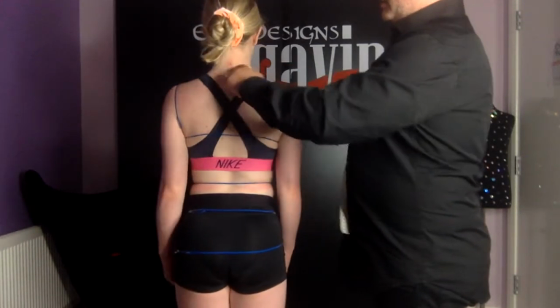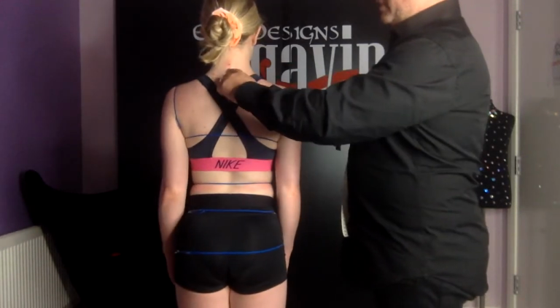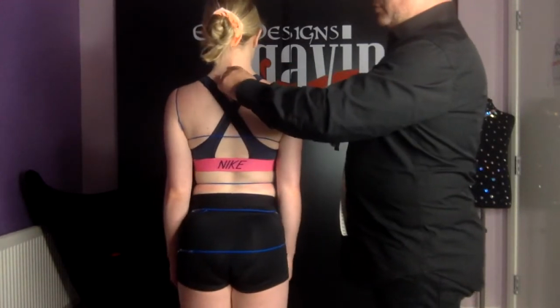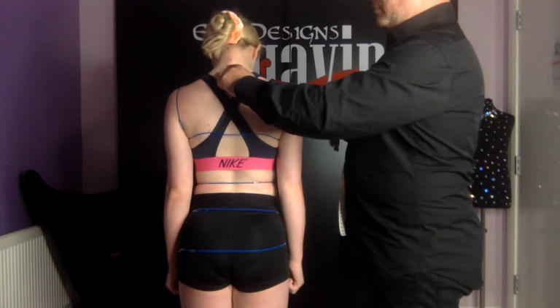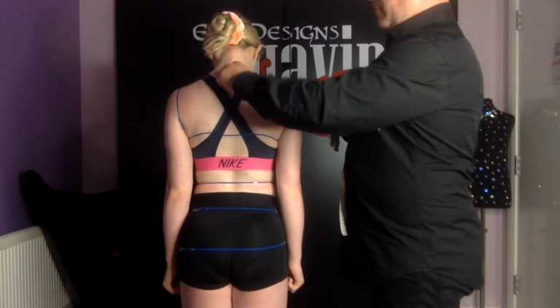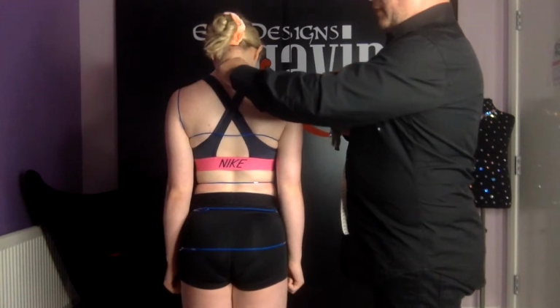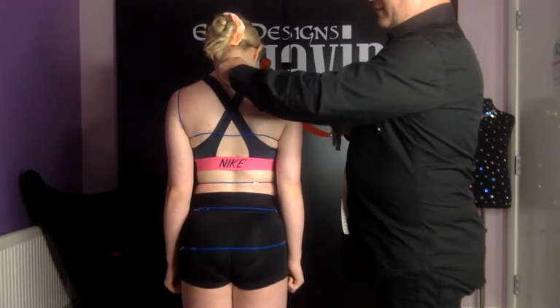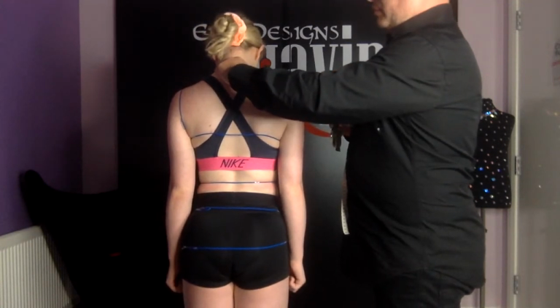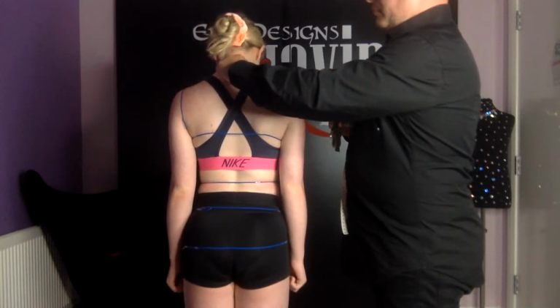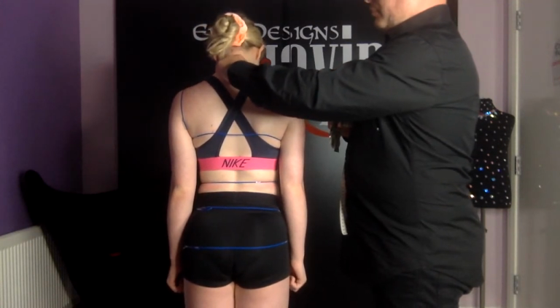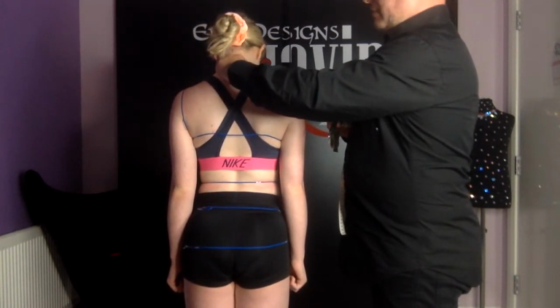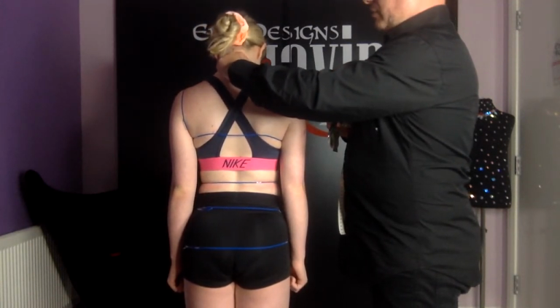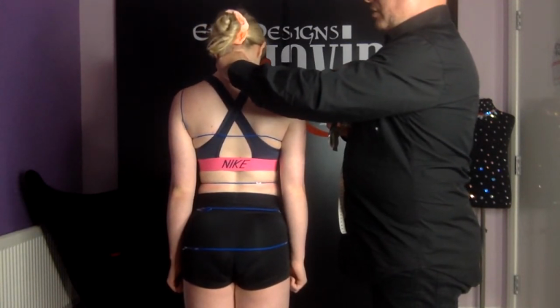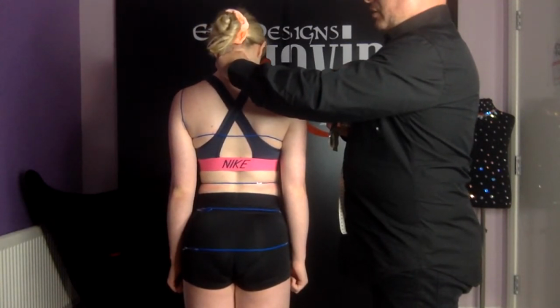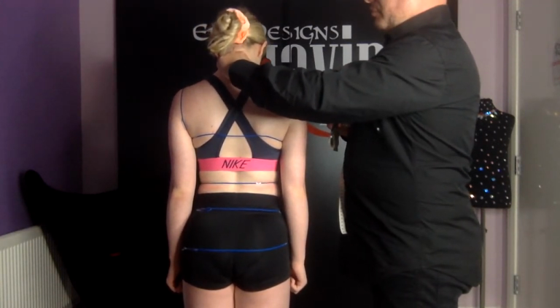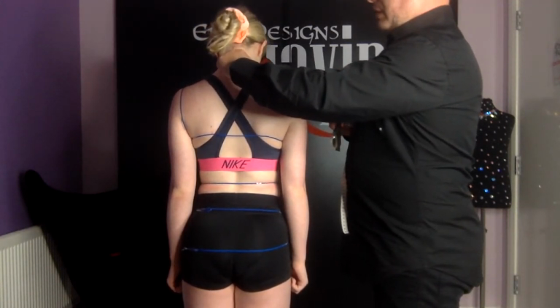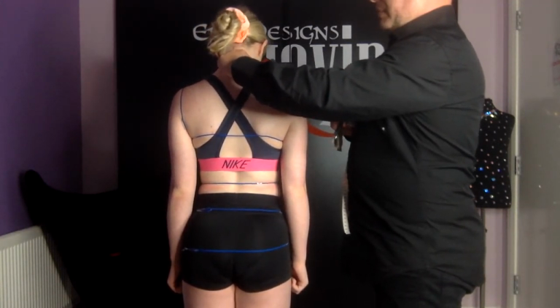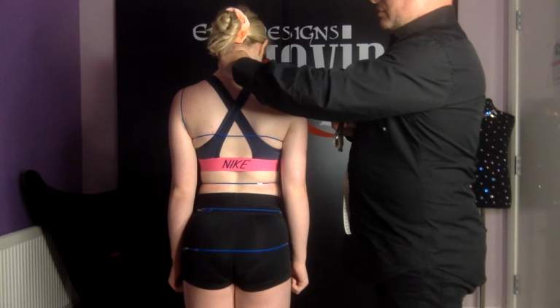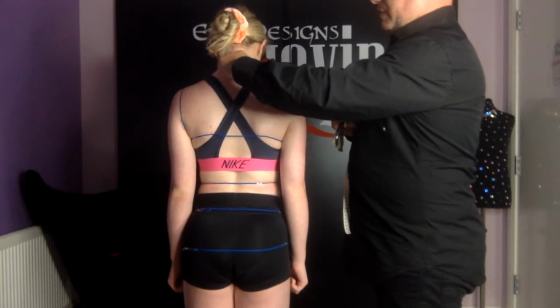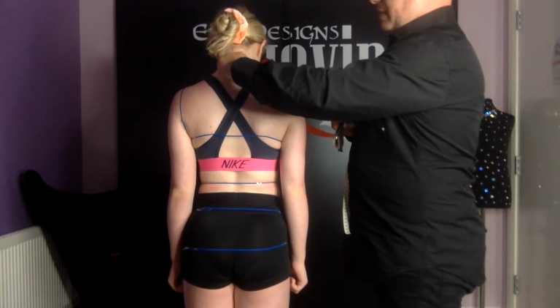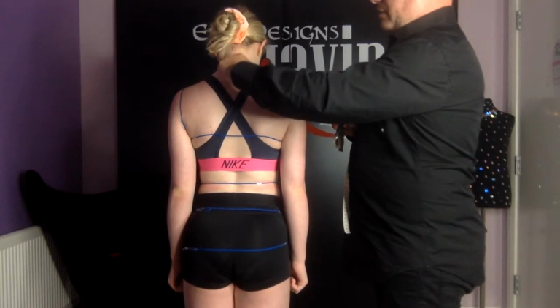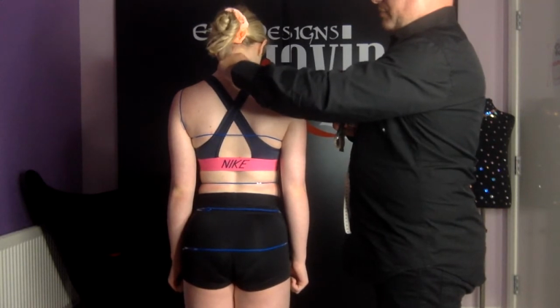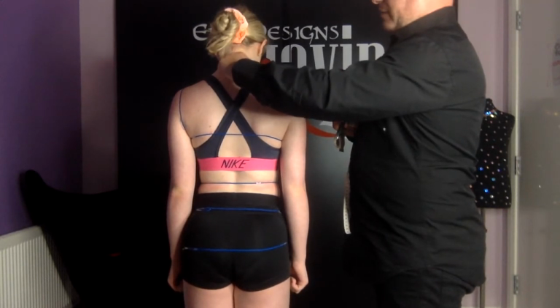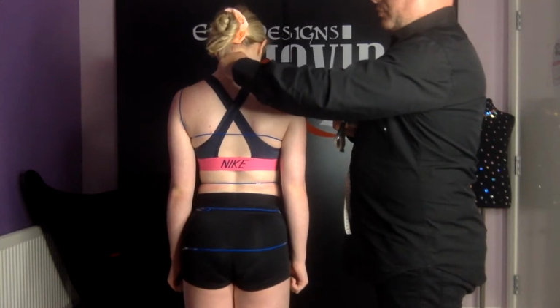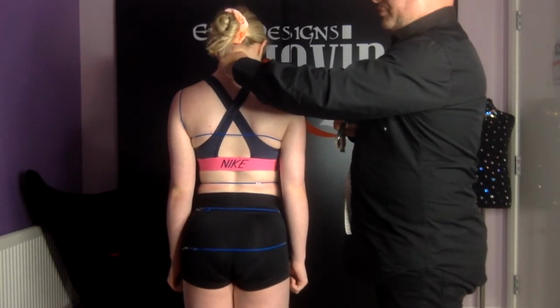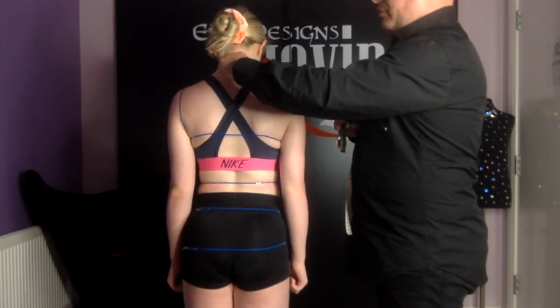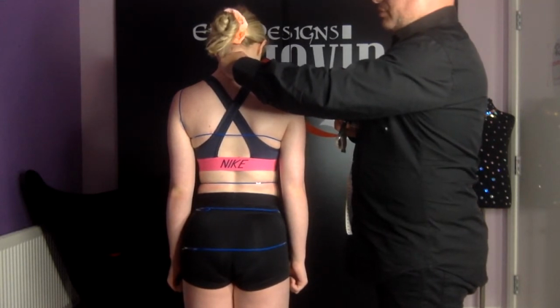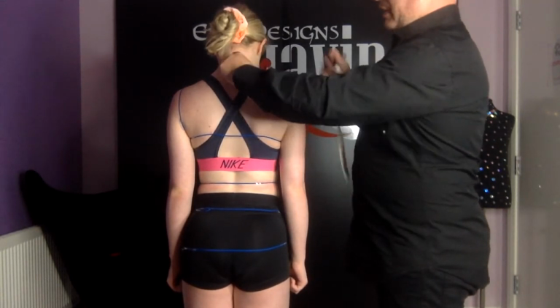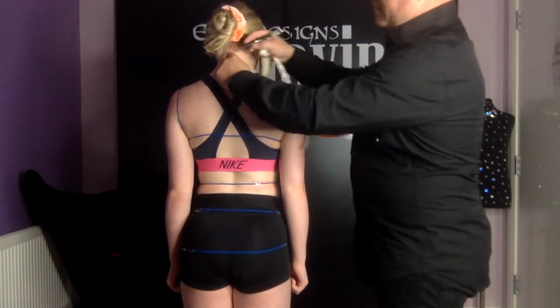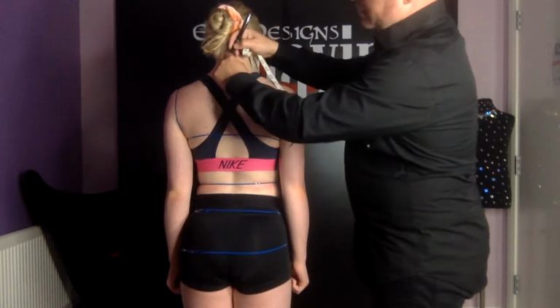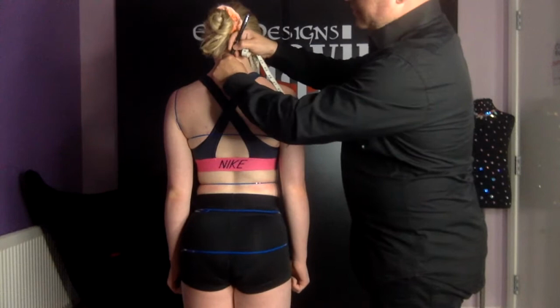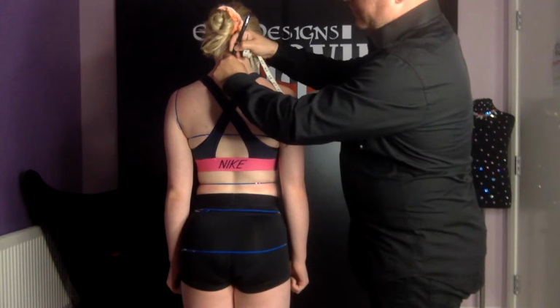Tilt your head forward. I'm going to find this point by placing my finger on the bone at the base of the neck and the top of the spine — the one that protrudes out the most. I'm going to place a dot in the center of that.